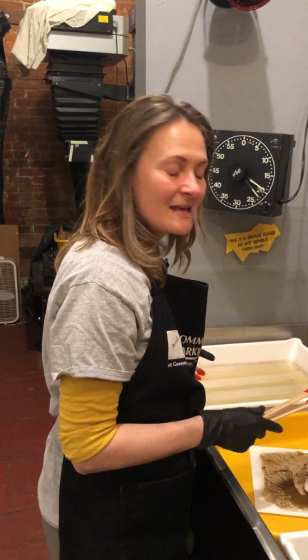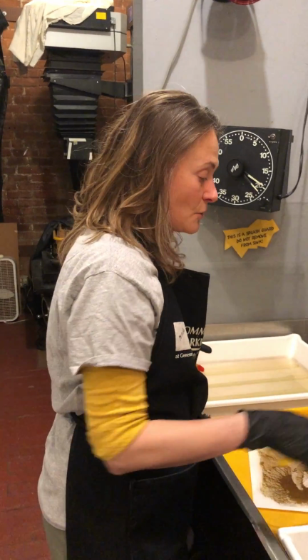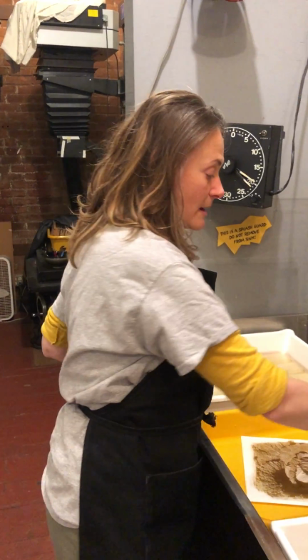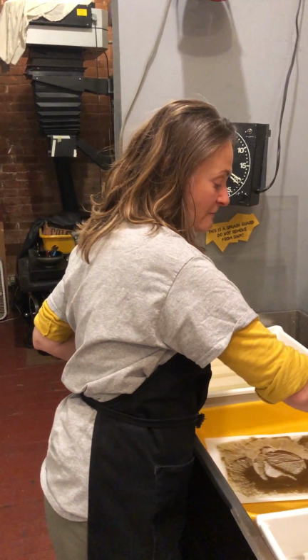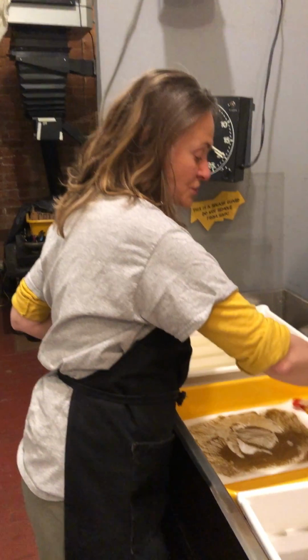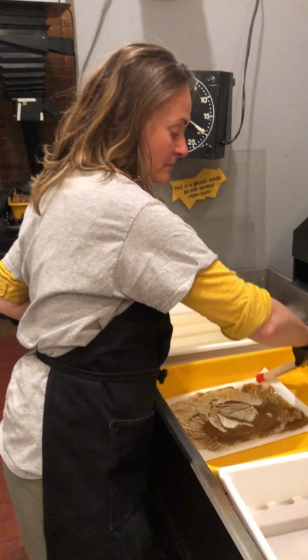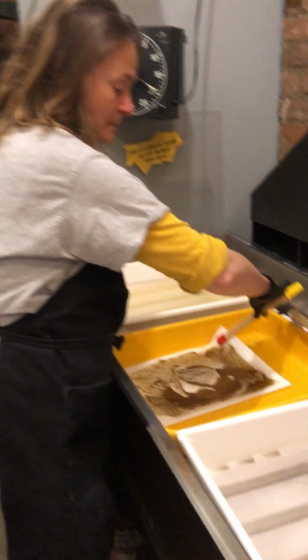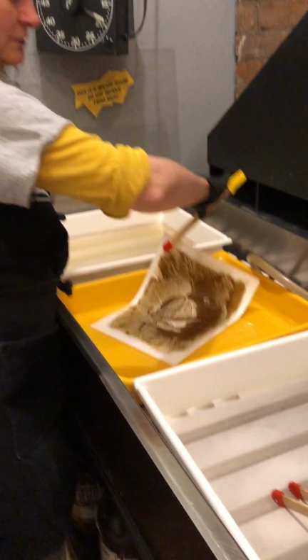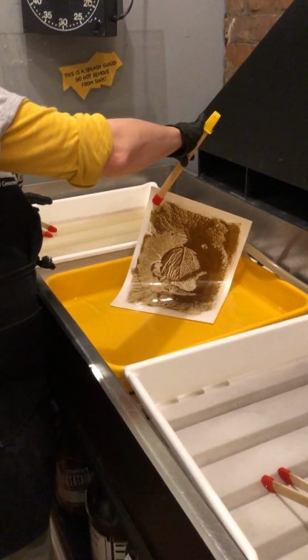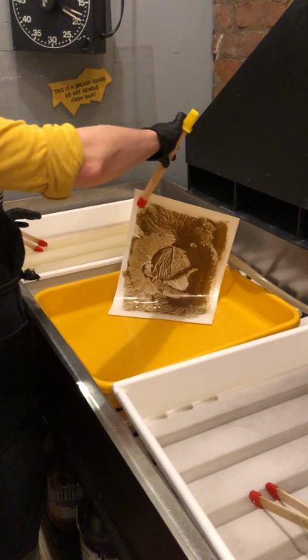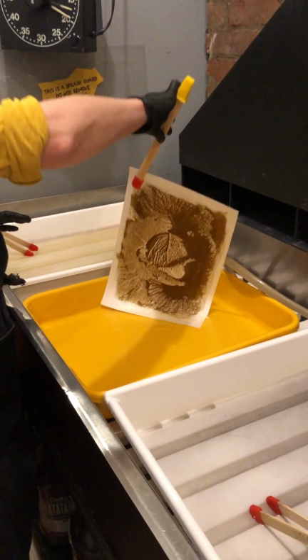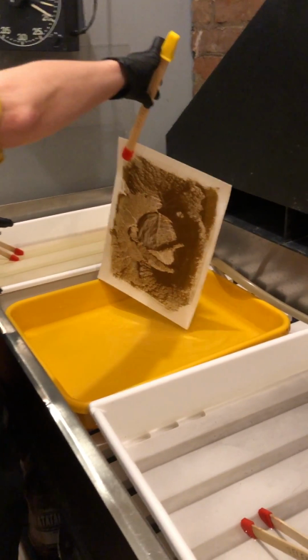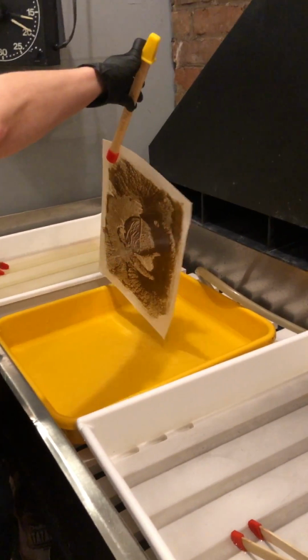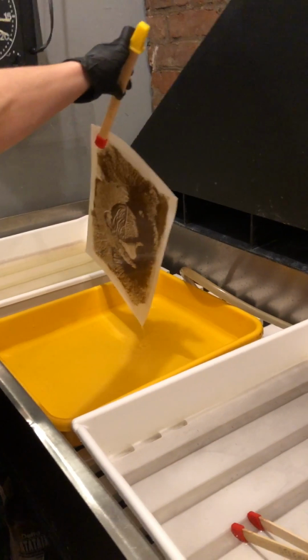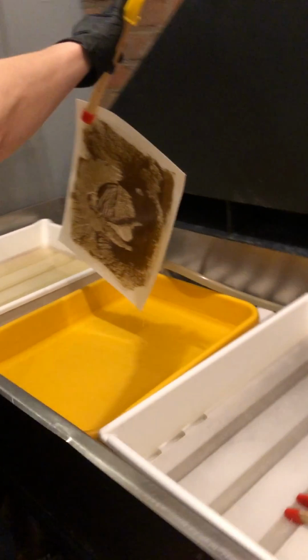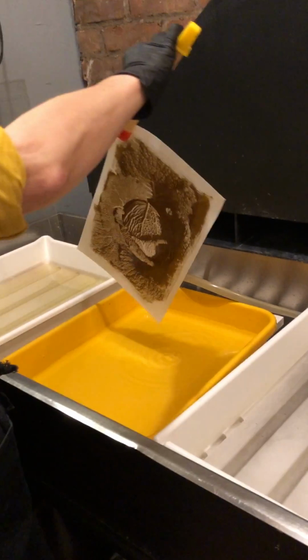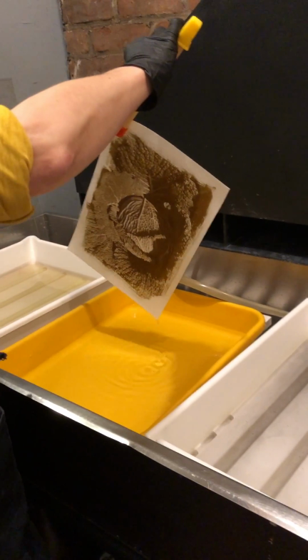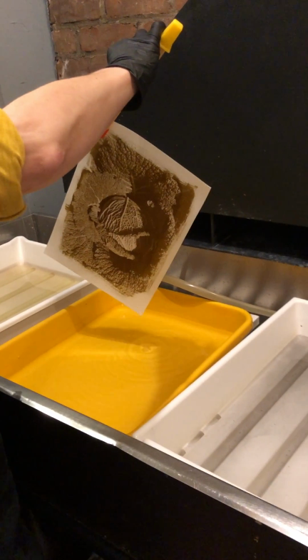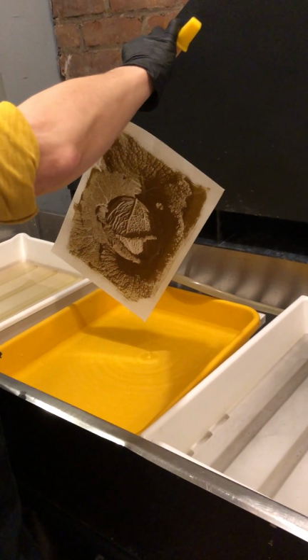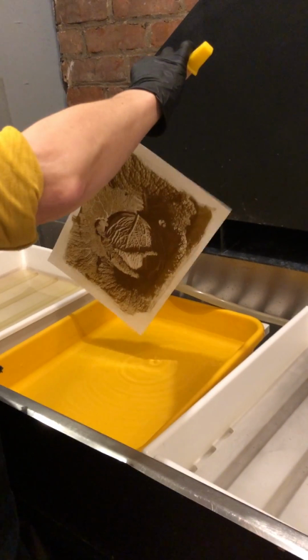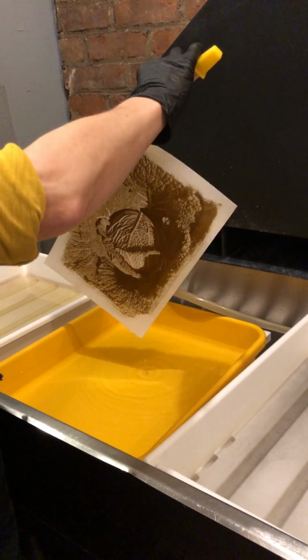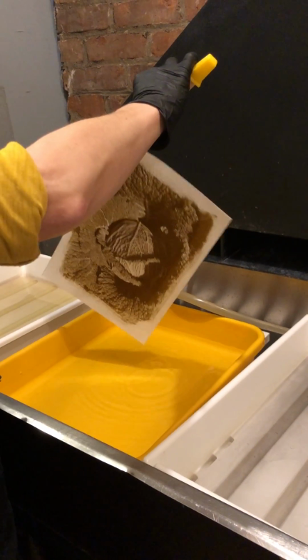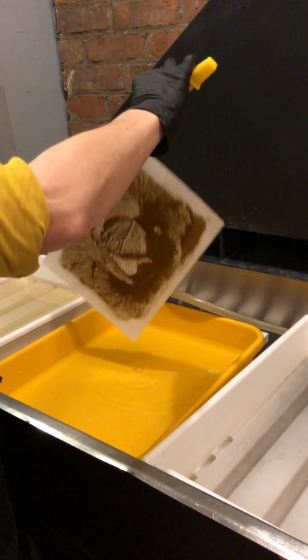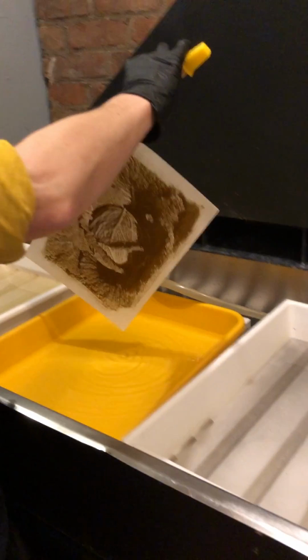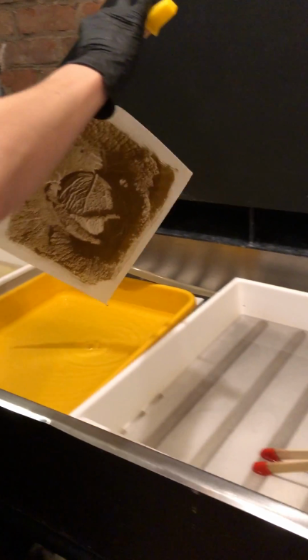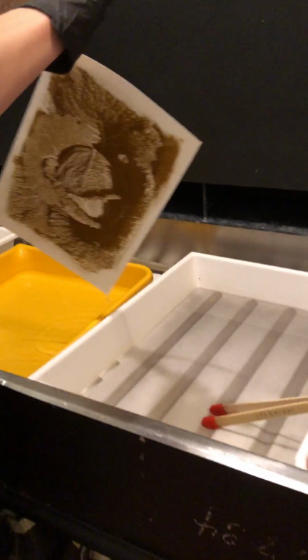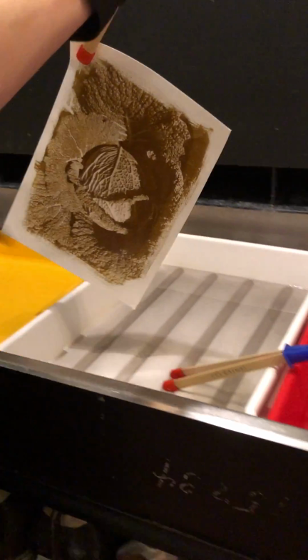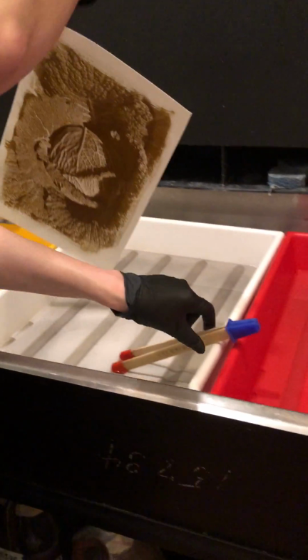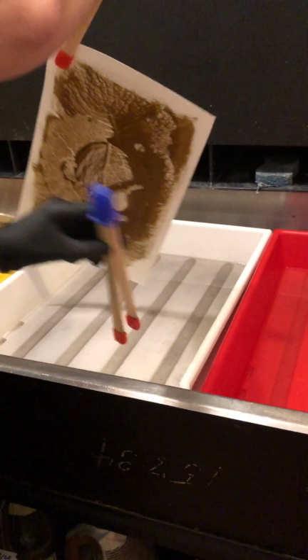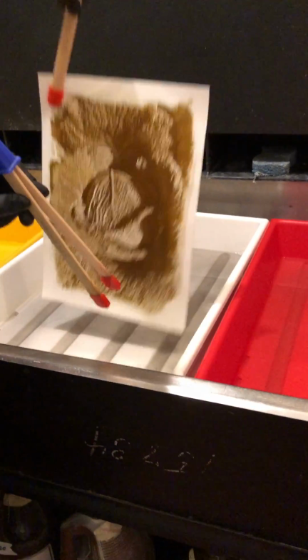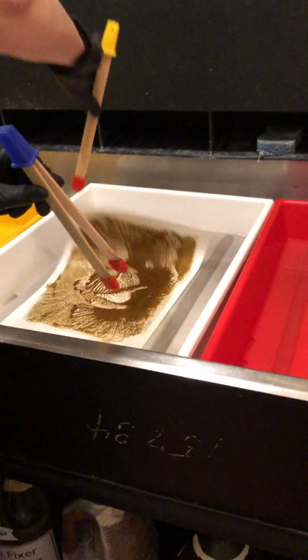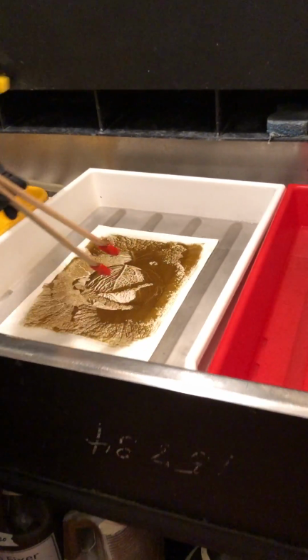I've washed it from the developer and you can see it's a lighter color. I'm going to let the water drip off of it and put it into the selenium, which is a toner that's going to cause a color shift. So this is my selenium here.